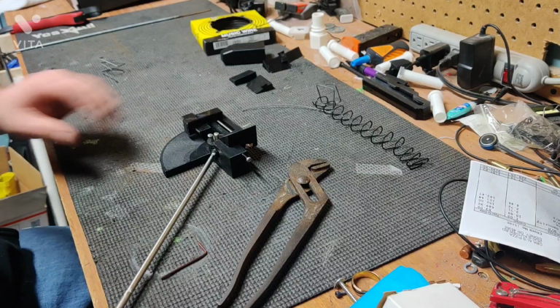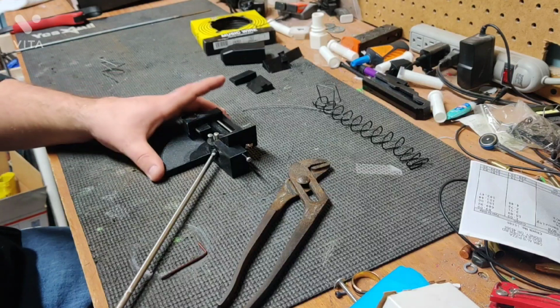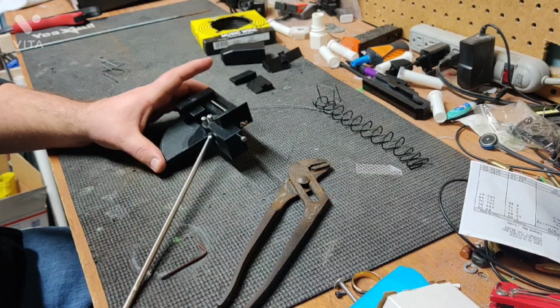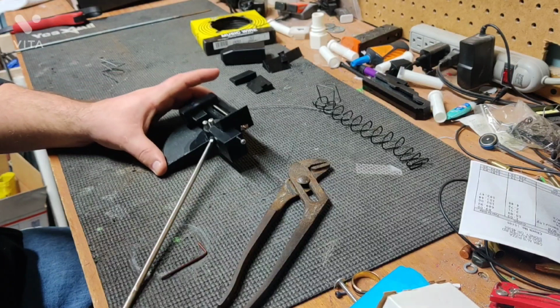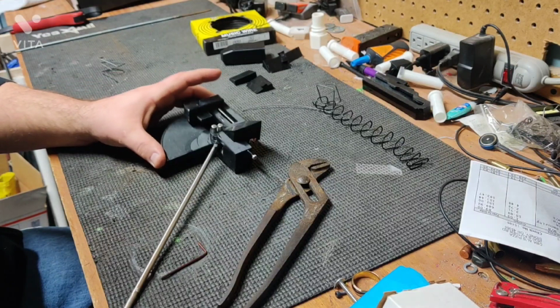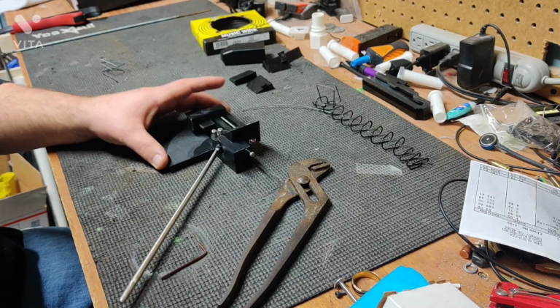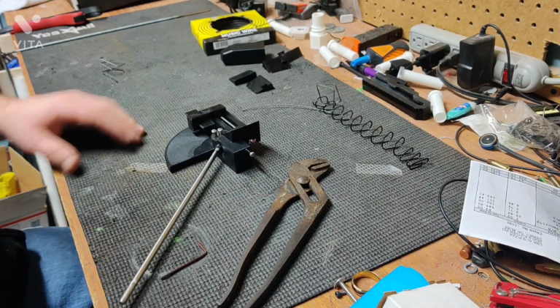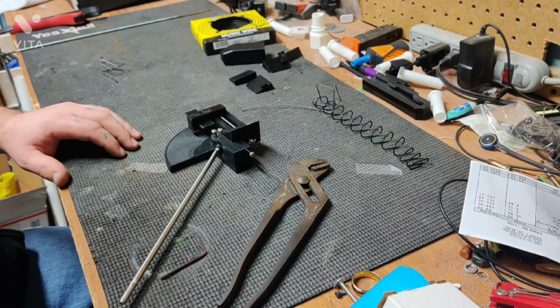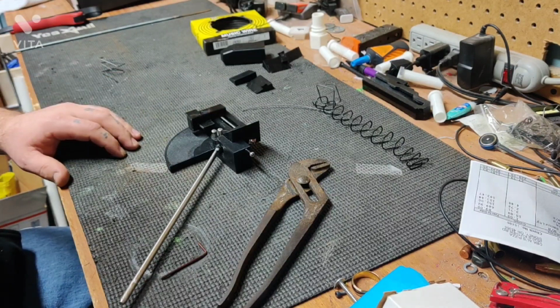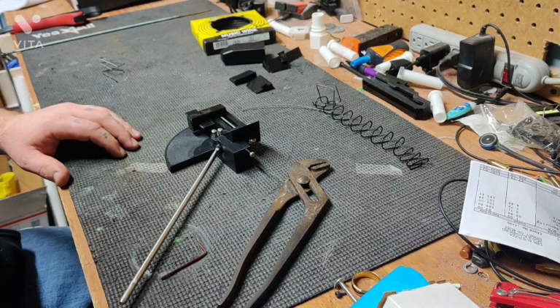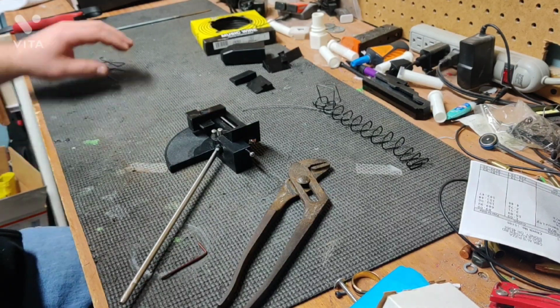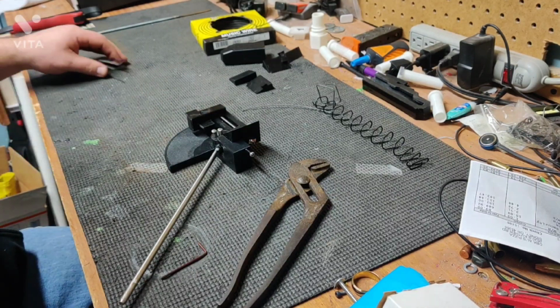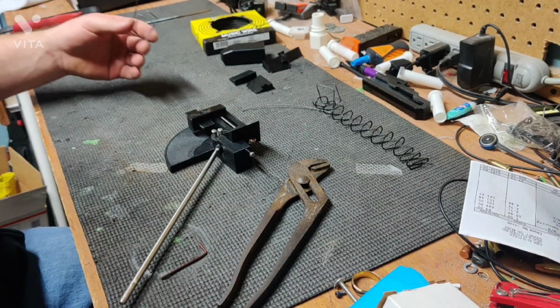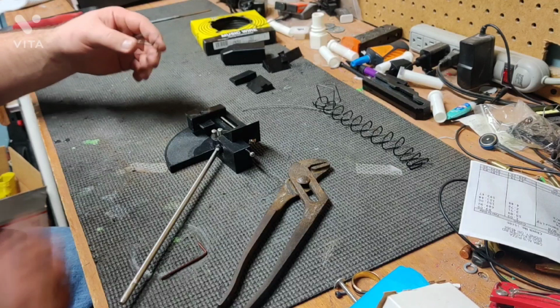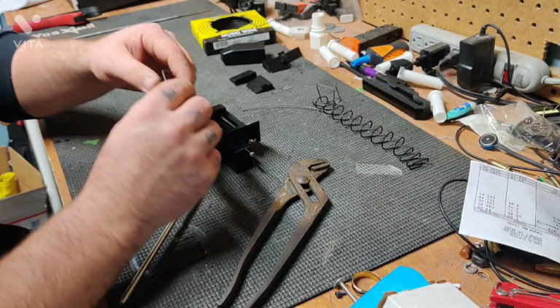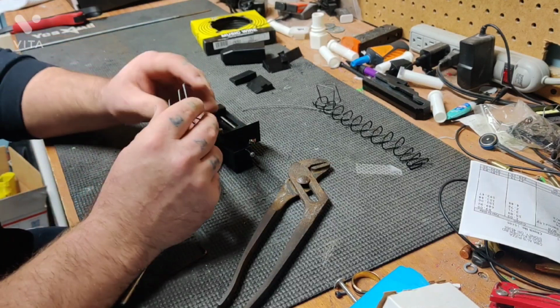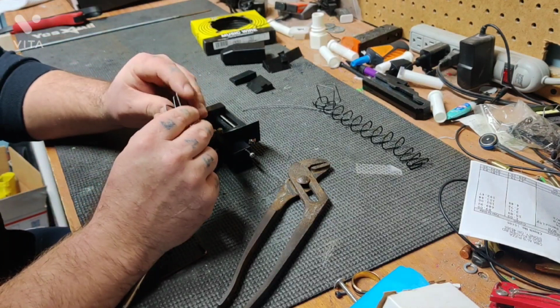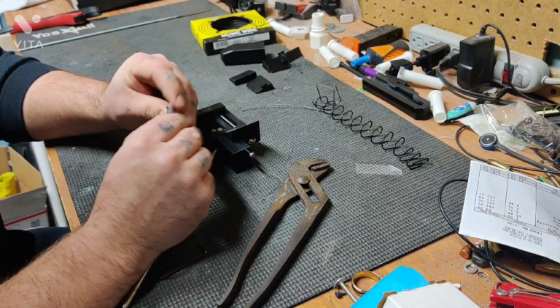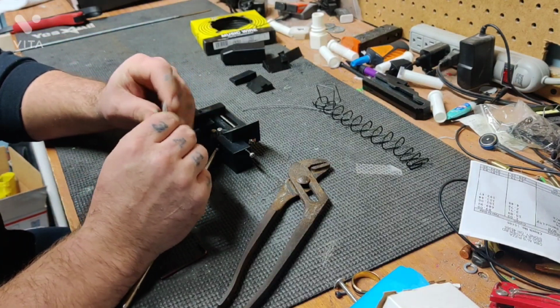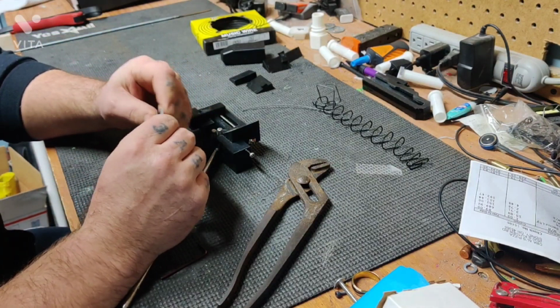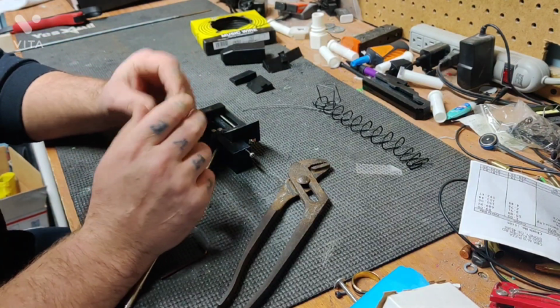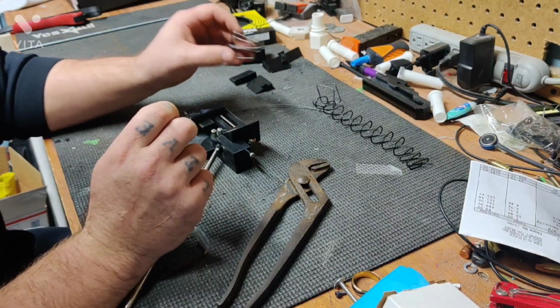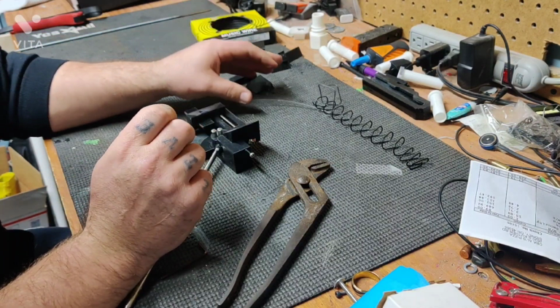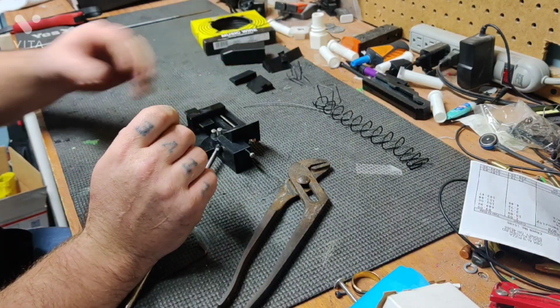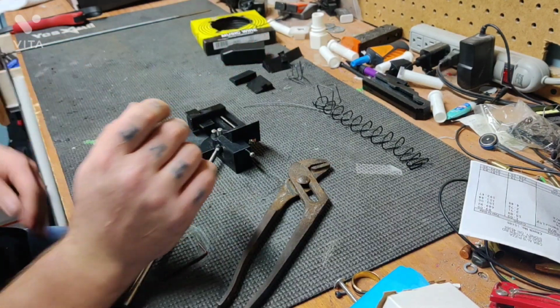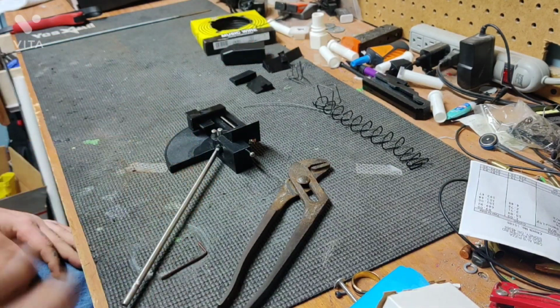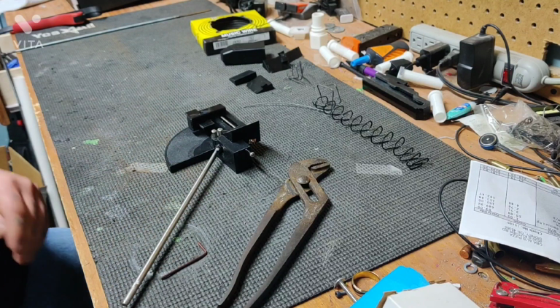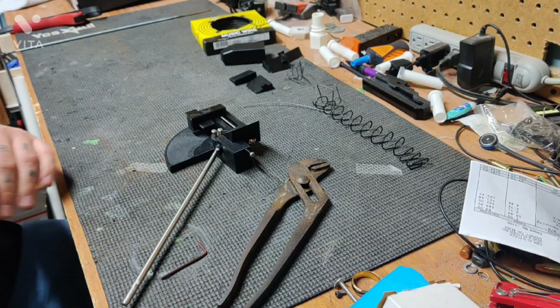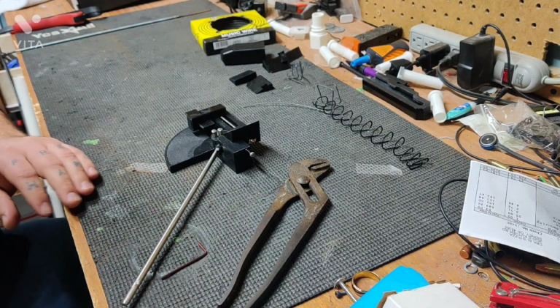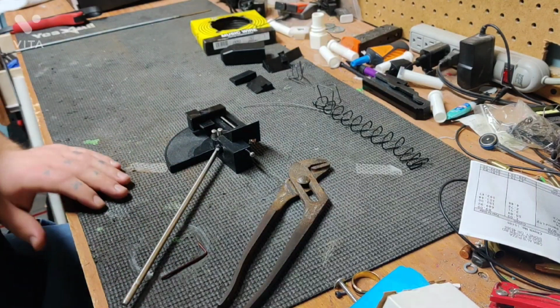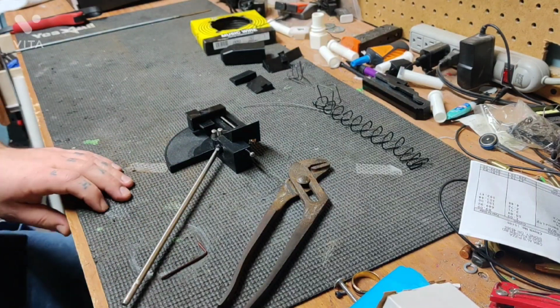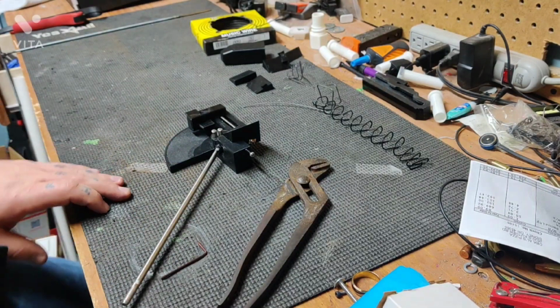But that's it for the spring factory. Pretty simple, it's an easy print, and it gives you the ability to make your own springs of a lot of different sizes. Should save you guys a few bucks if you end up using it.